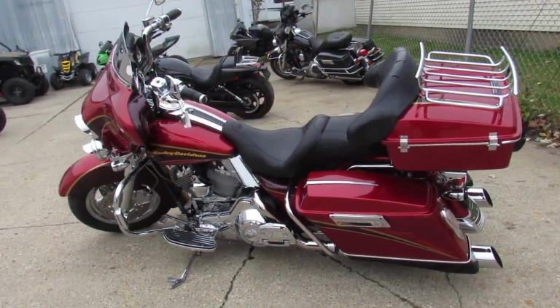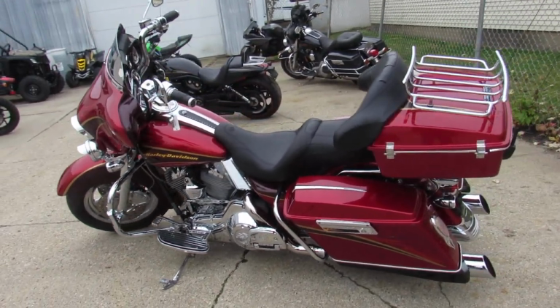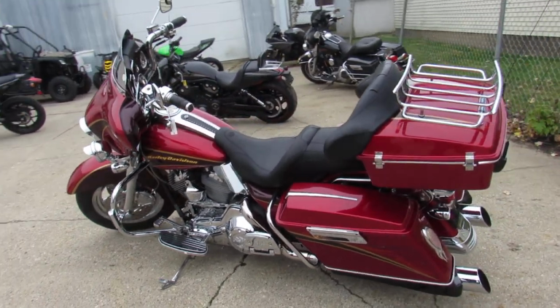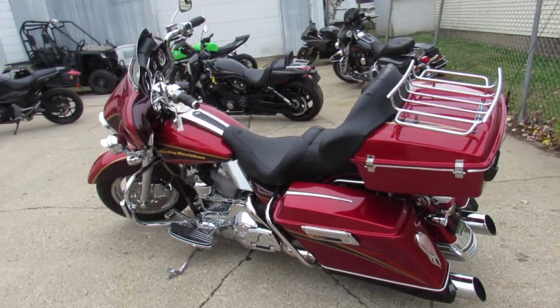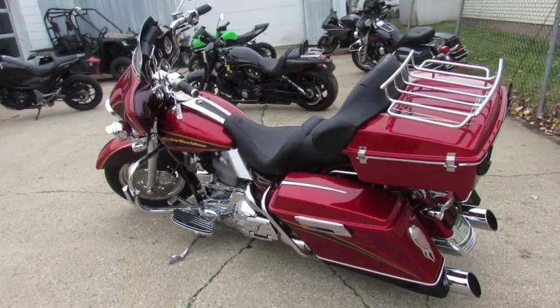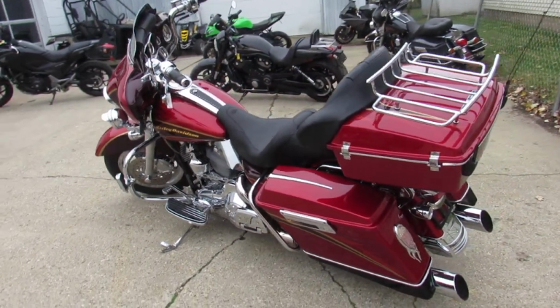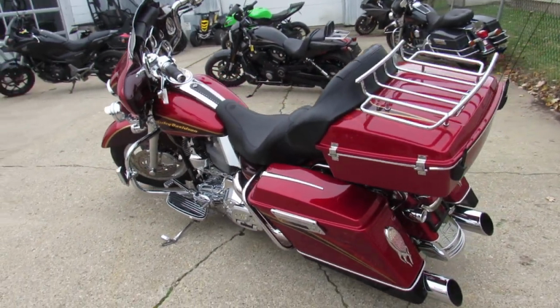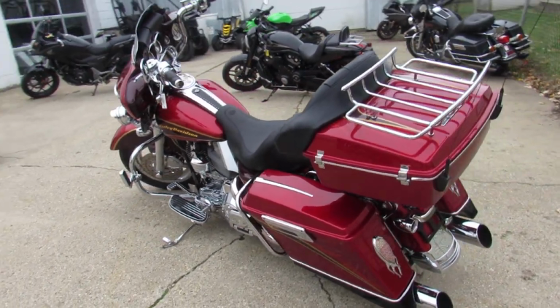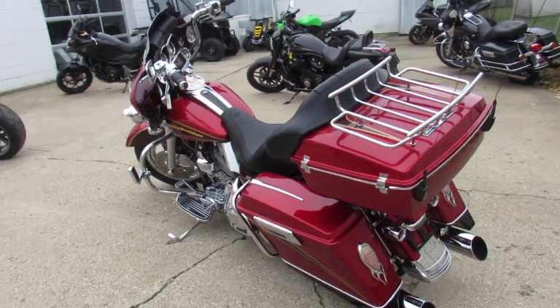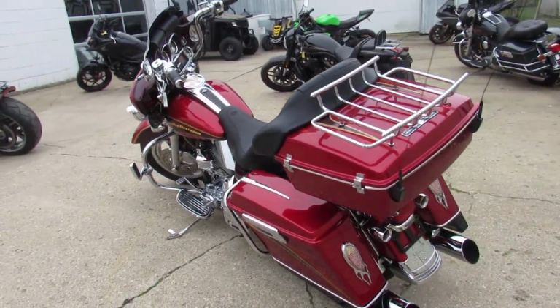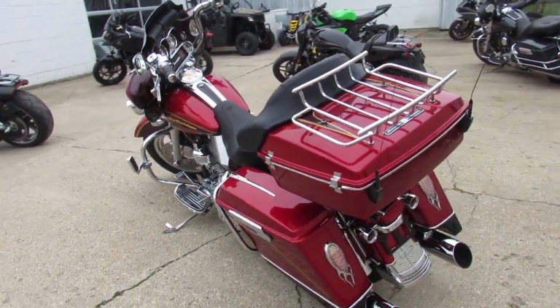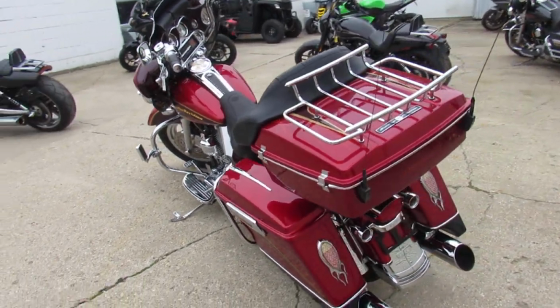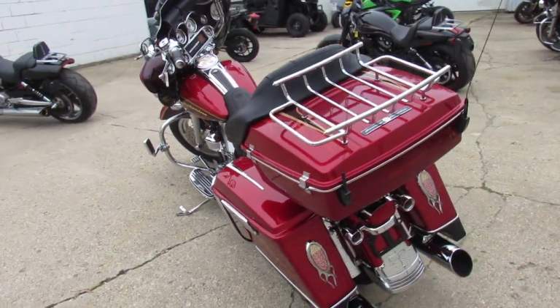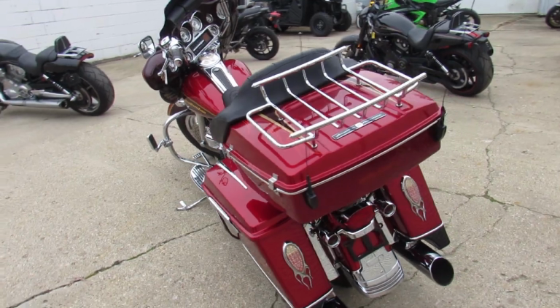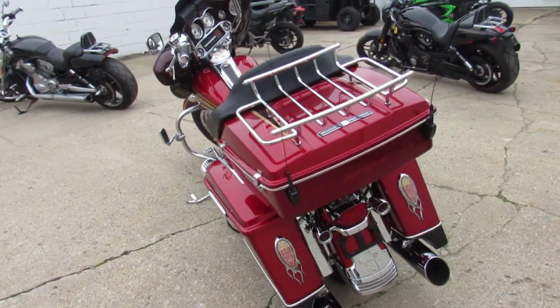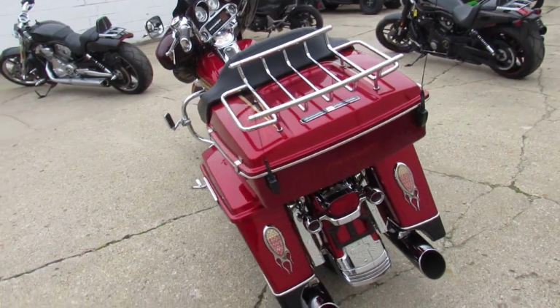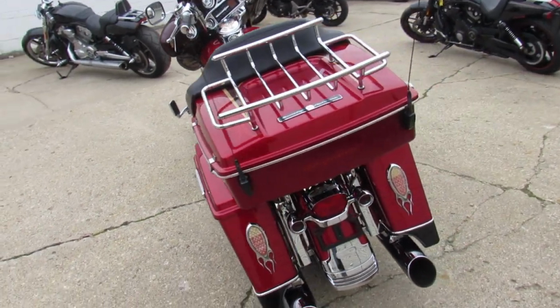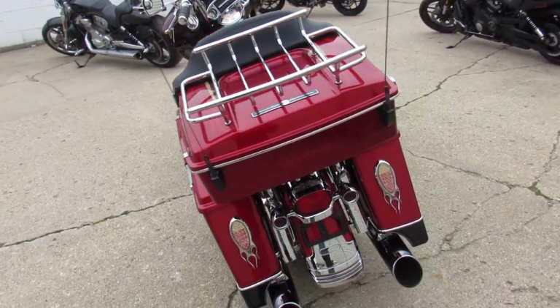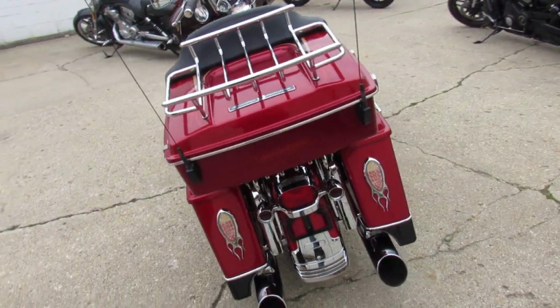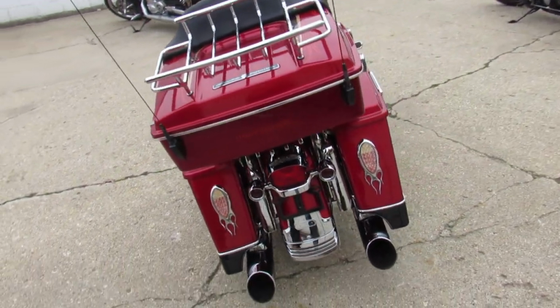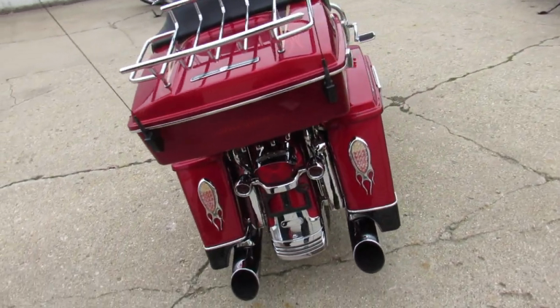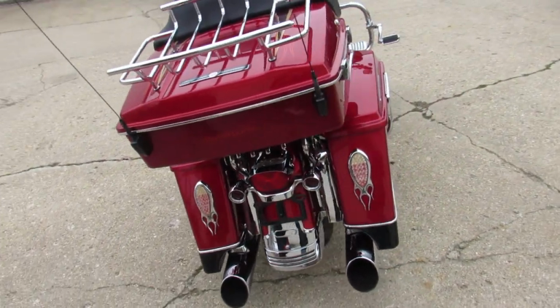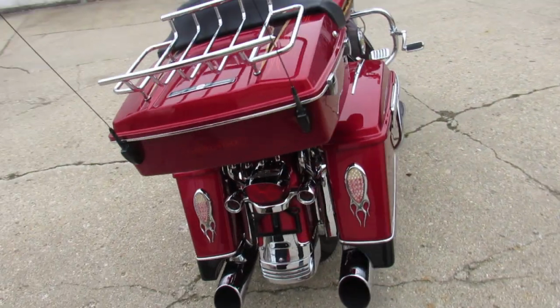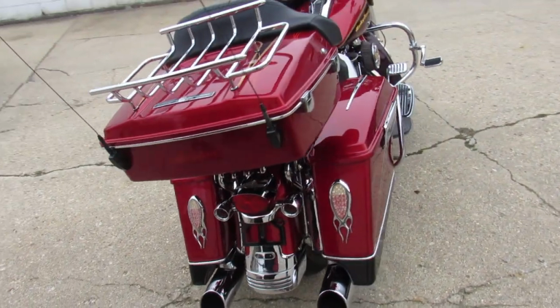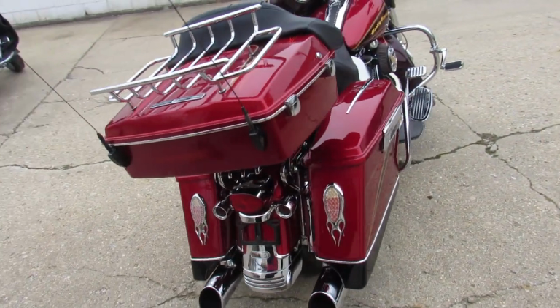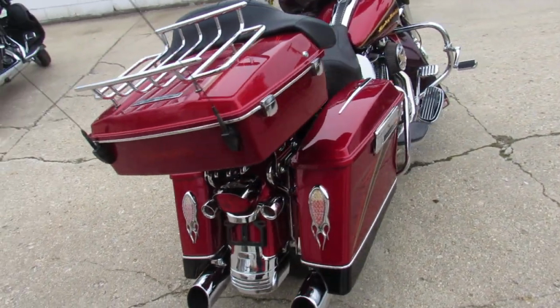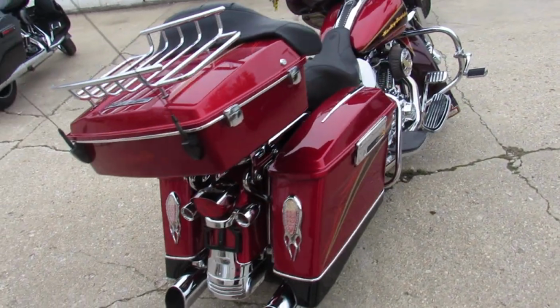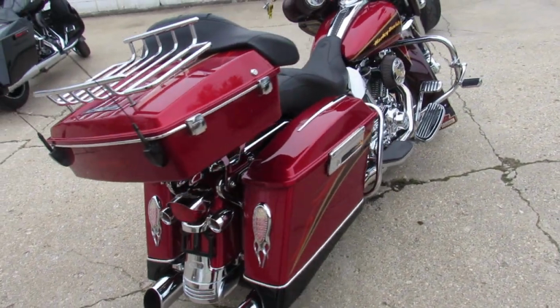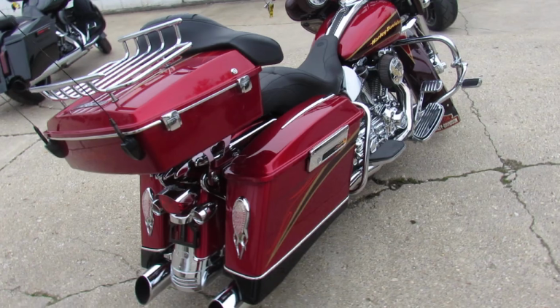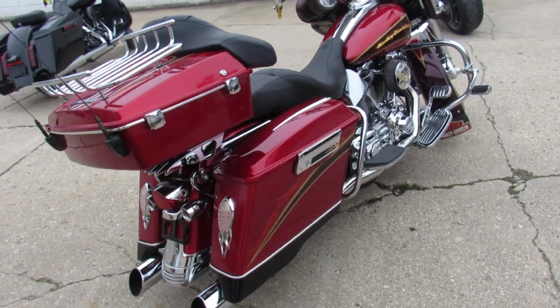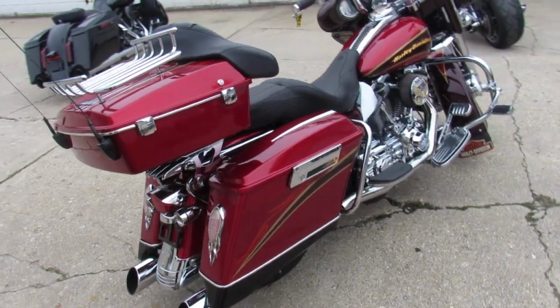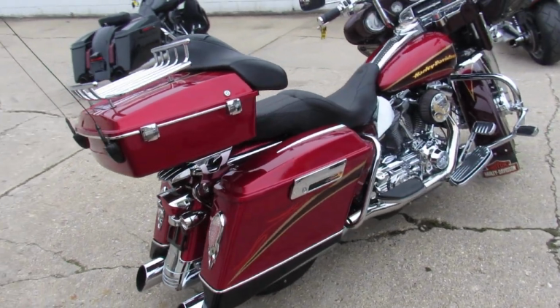Chrome everywhere — chrome wheels, chrome front end, chrome switches and switch housings. There's chrome all over this motor. Turn heads everywhere you go on this chromed out Harley.